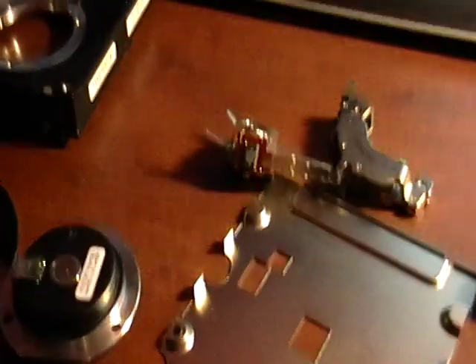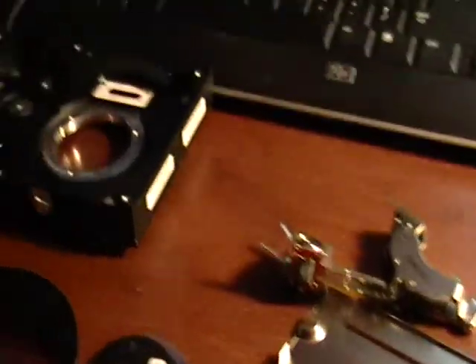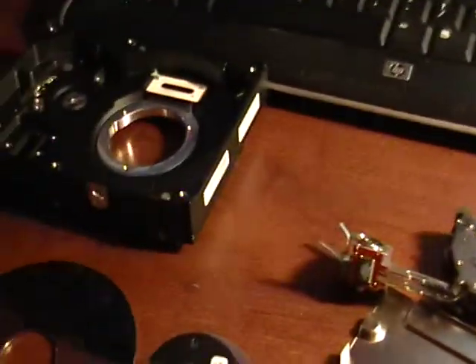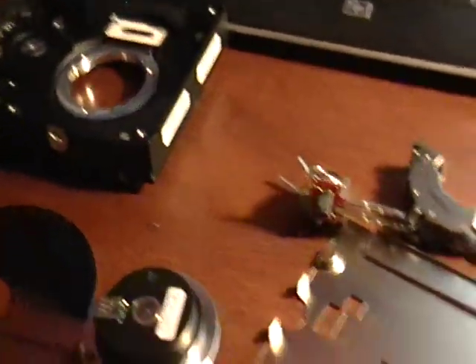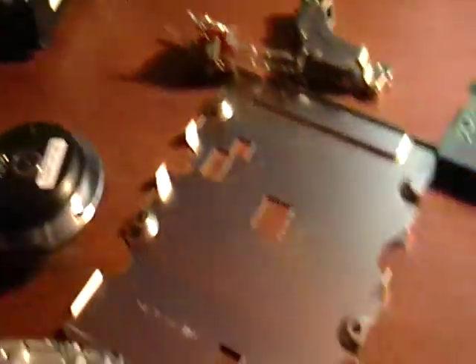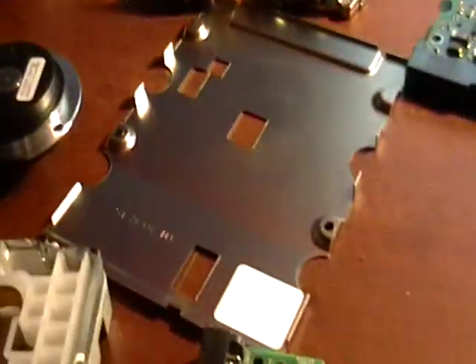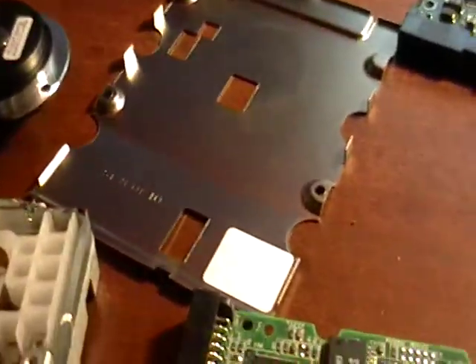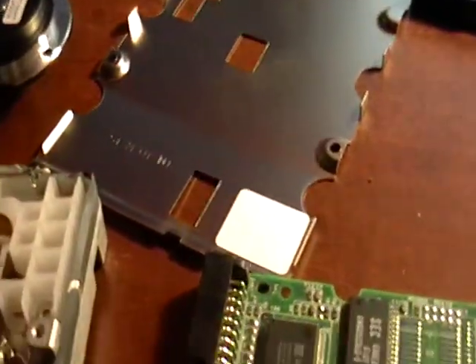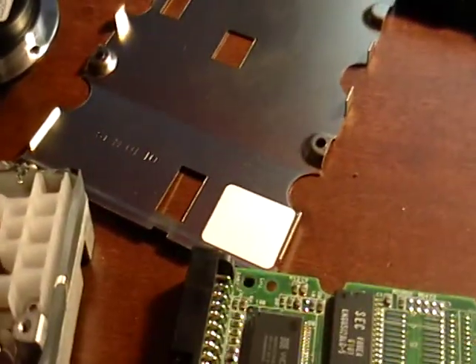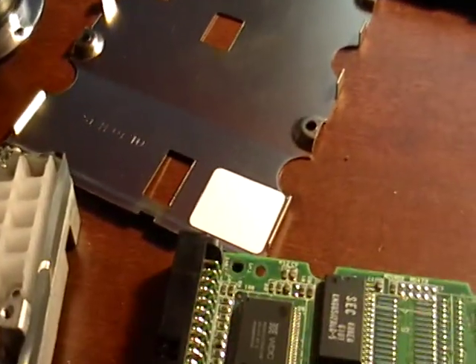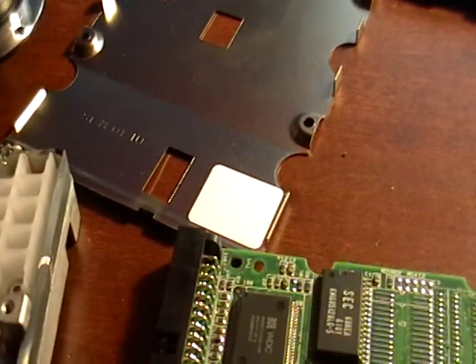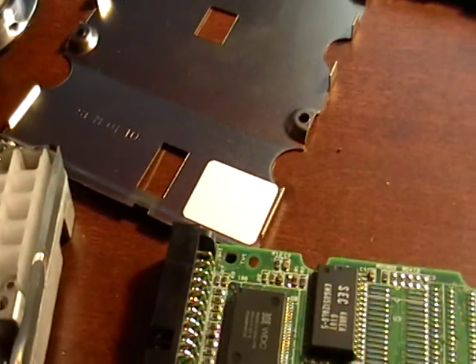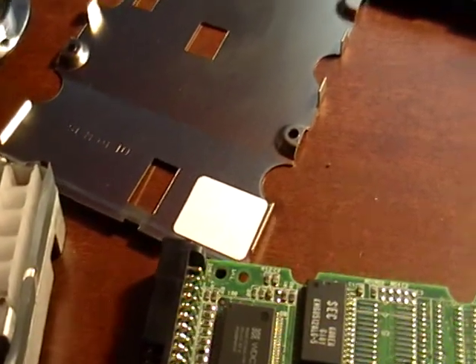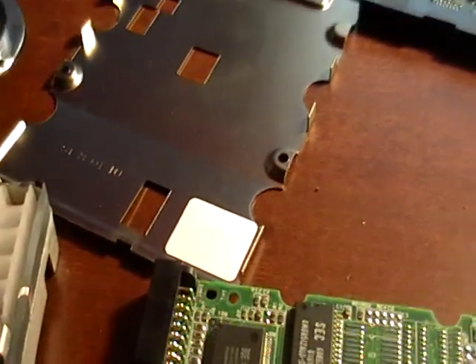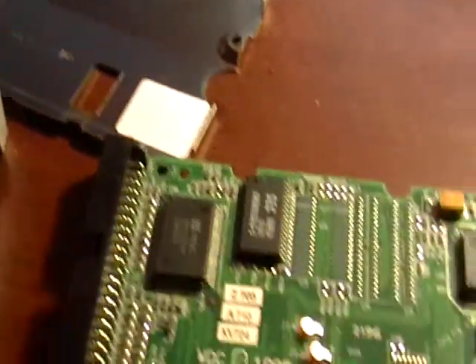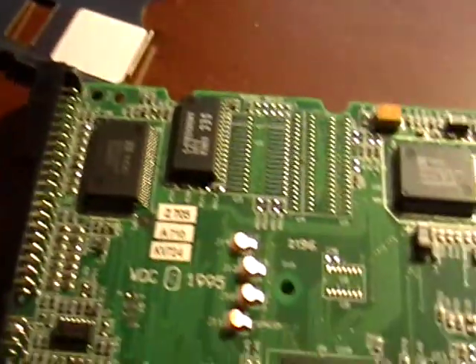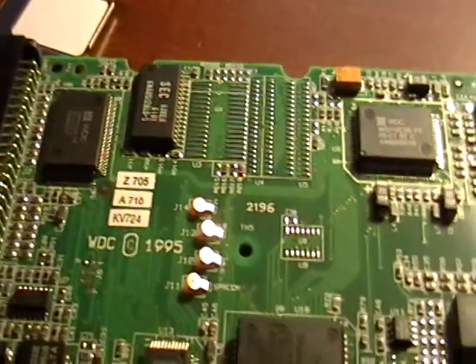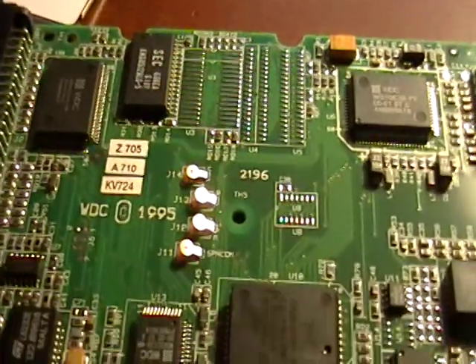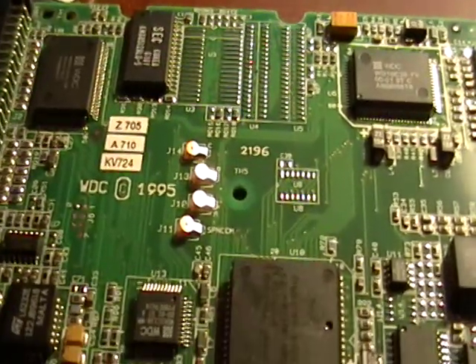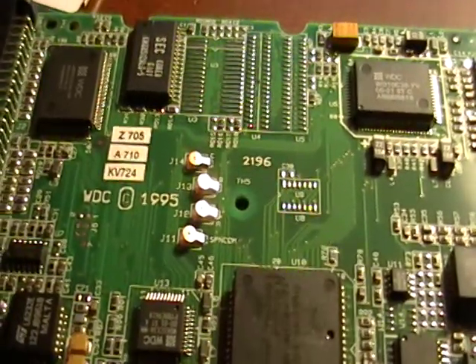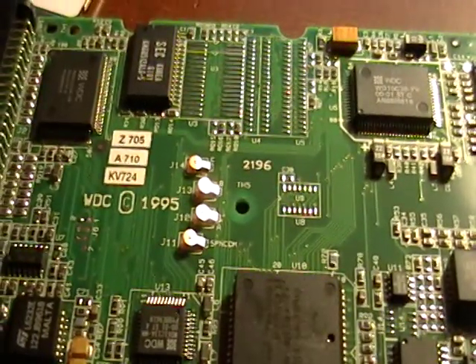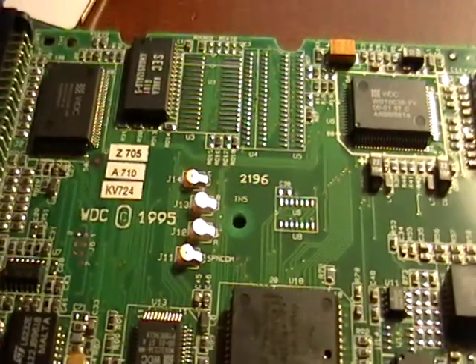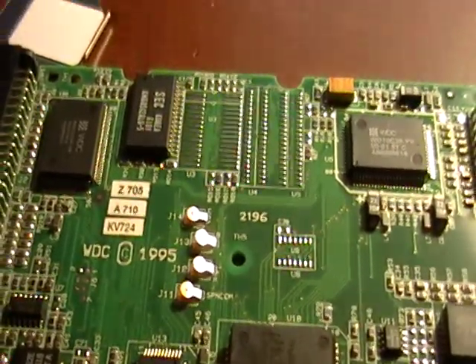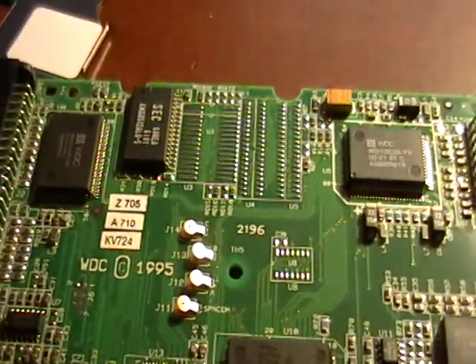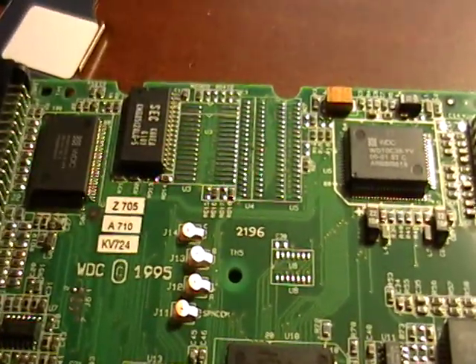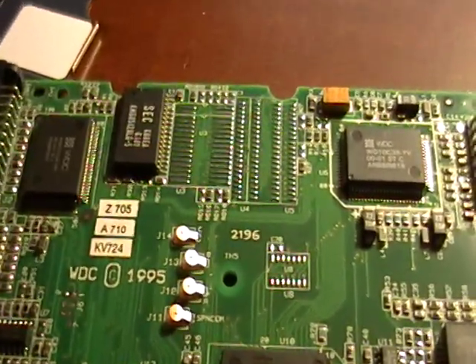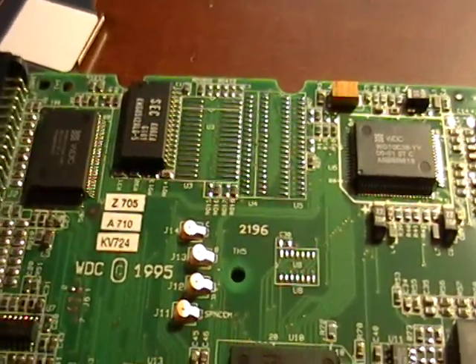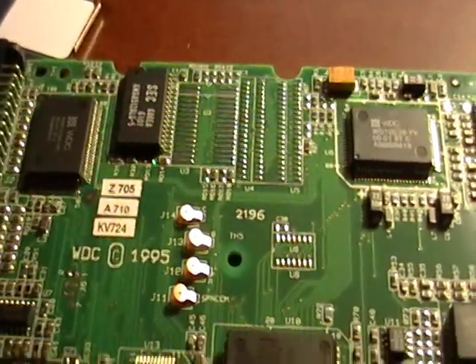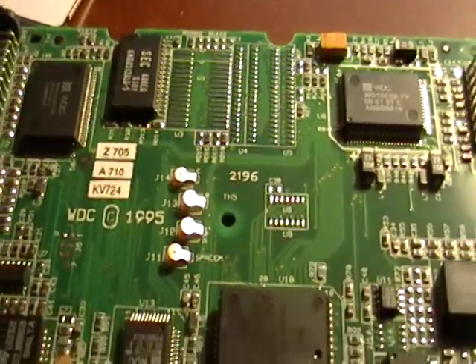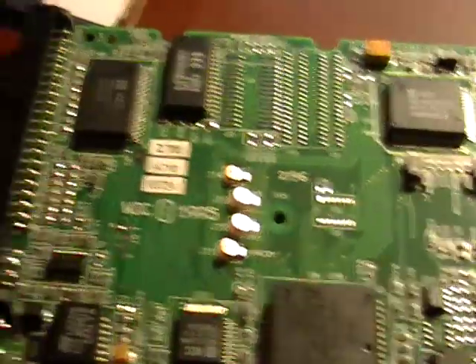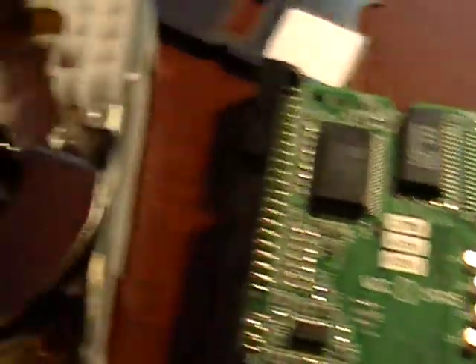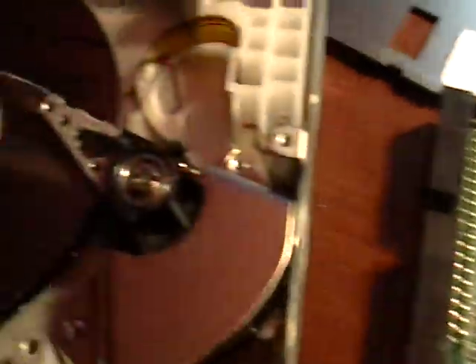Take a look. The Pentium chips alone — those CPU chips — they run for about $5.50 a pound. How many CPU chips do you need to make $5.50 a pound?